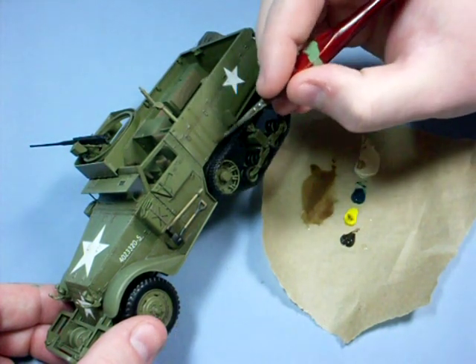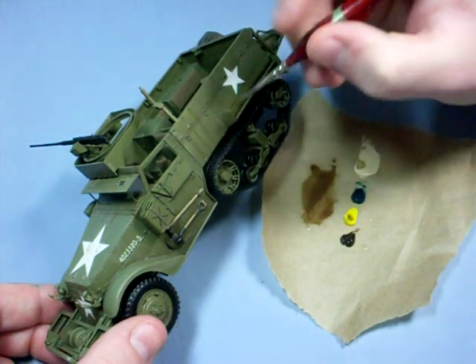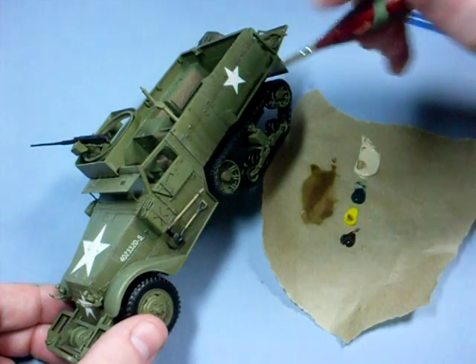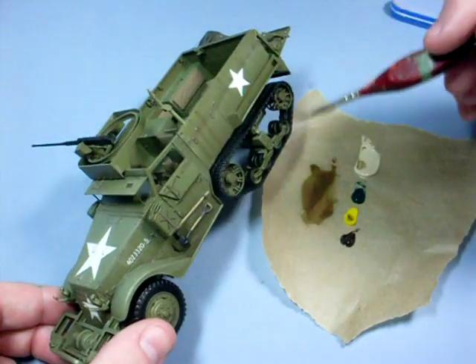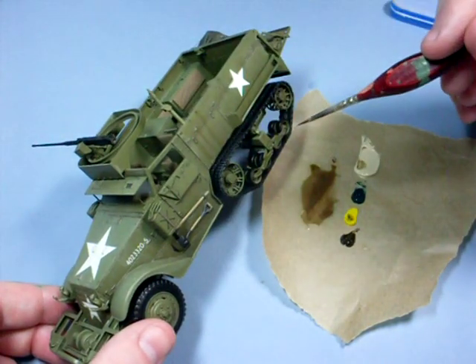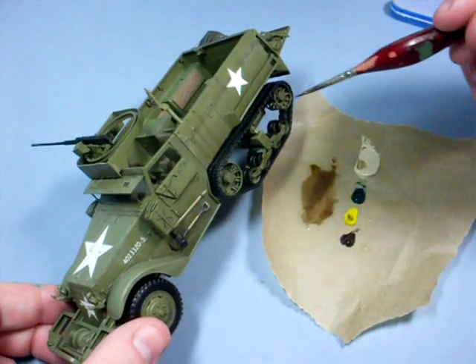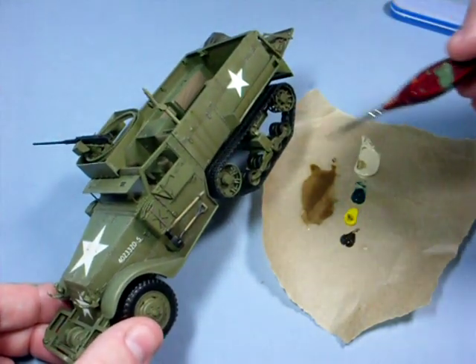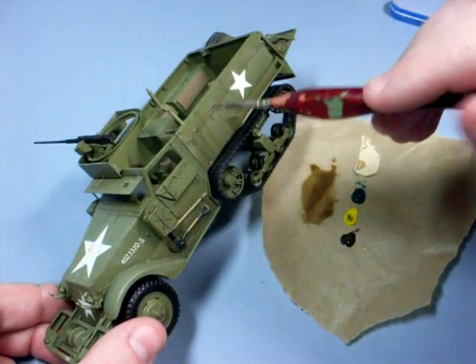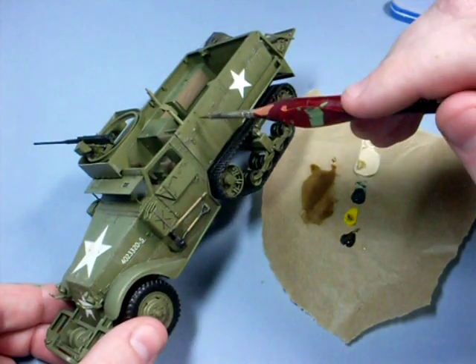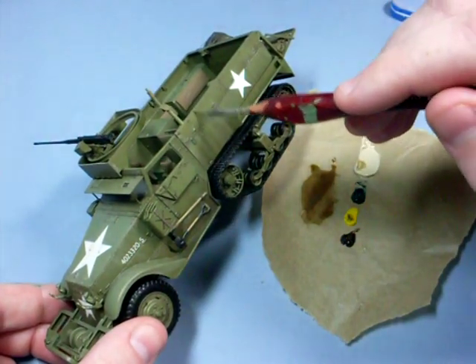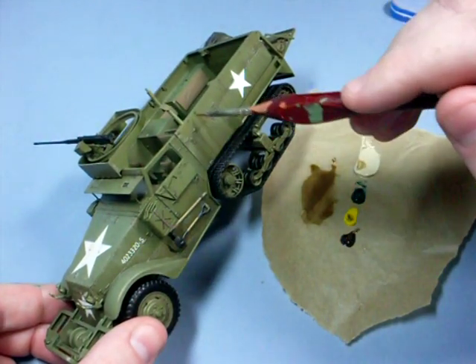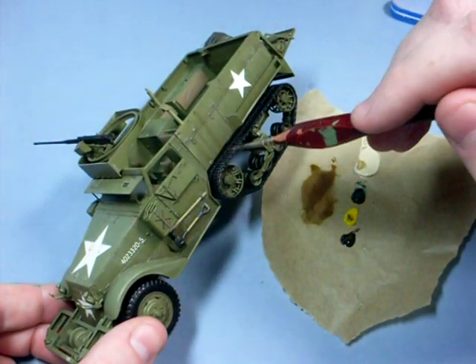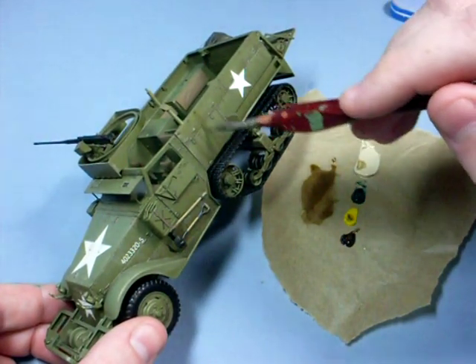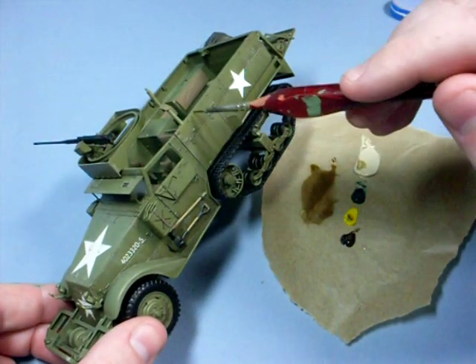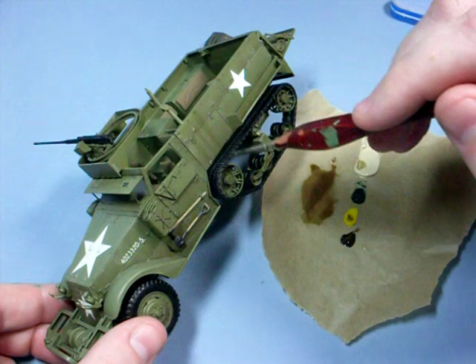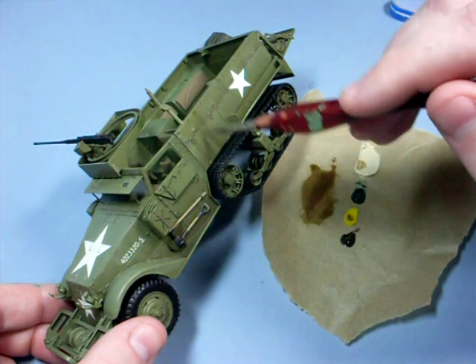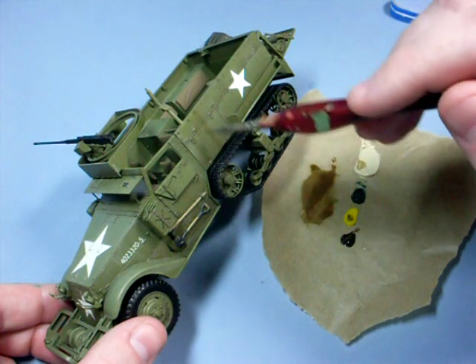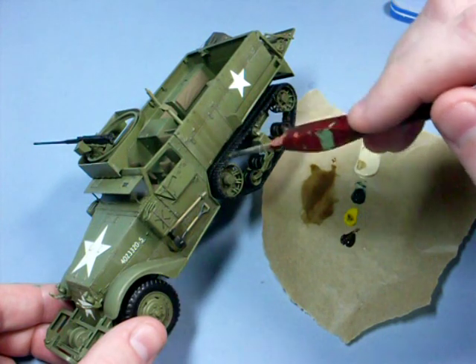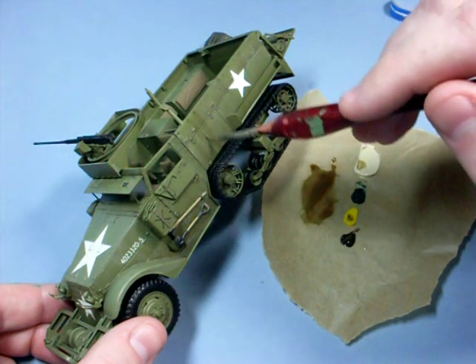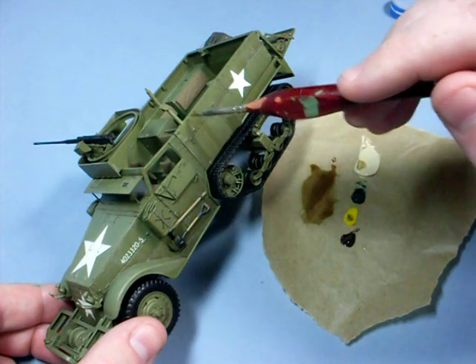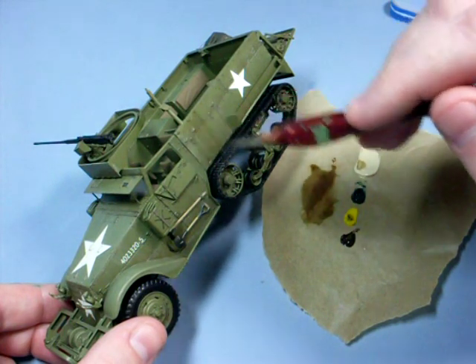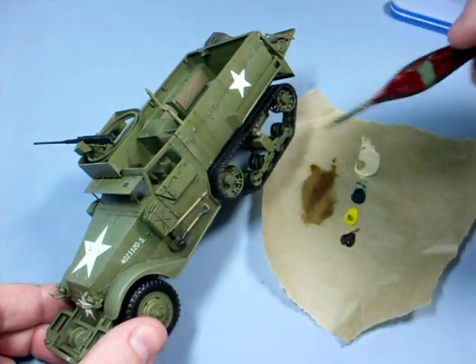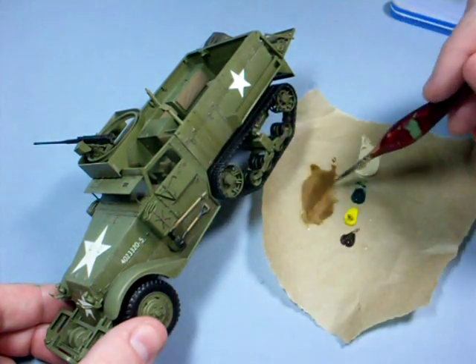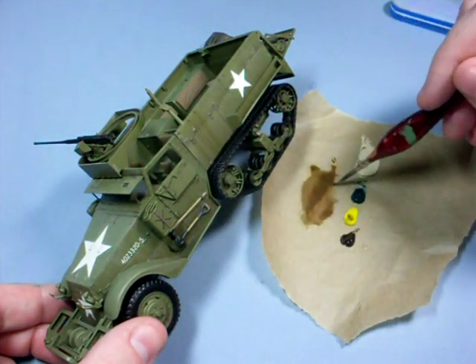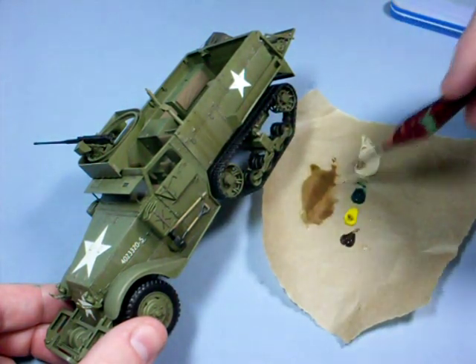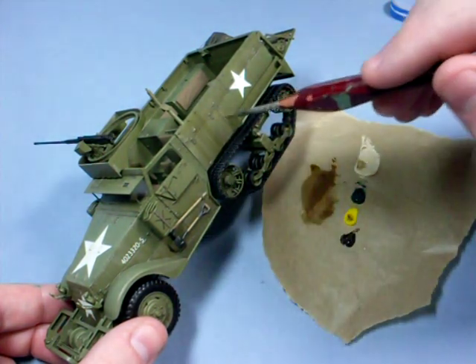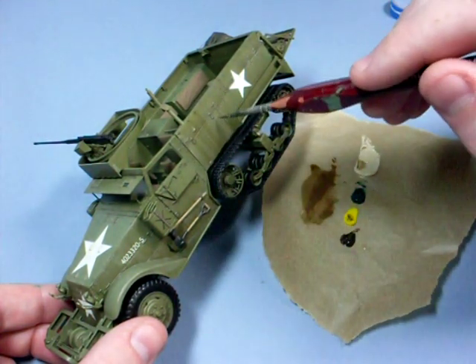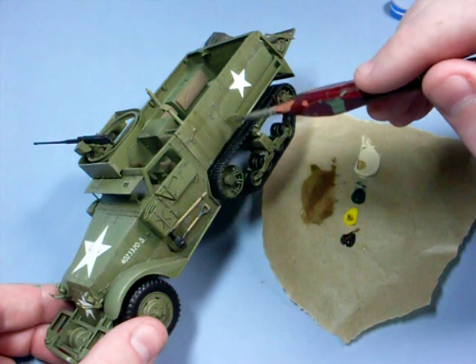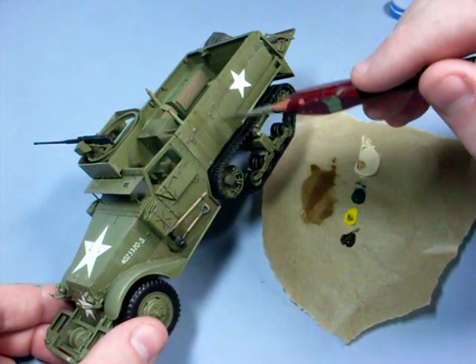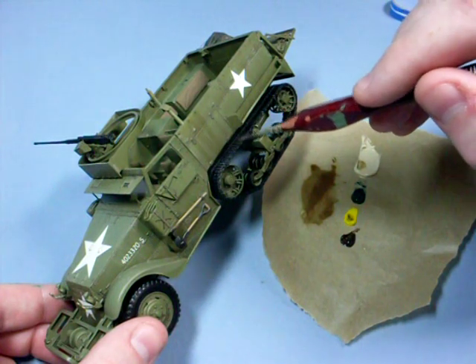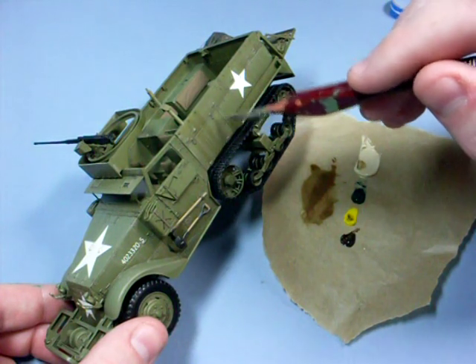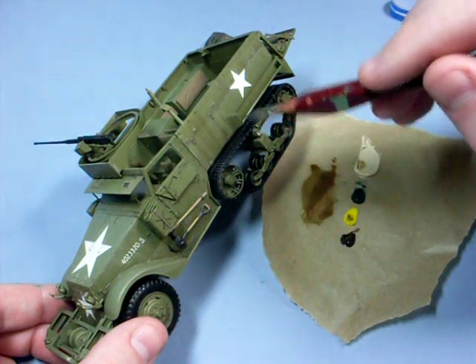Now I will work back into the dusty layer with the dark brown wash to produce some more dirty streaks. Again I work in vertical strokes and on this occasion I'll work from raised points like the screw heads.